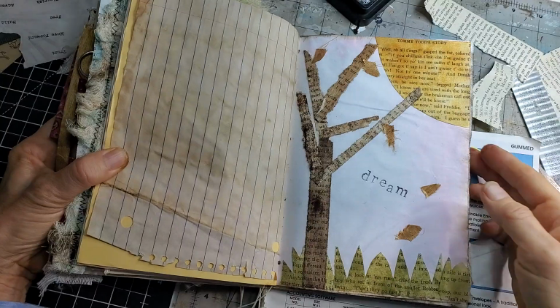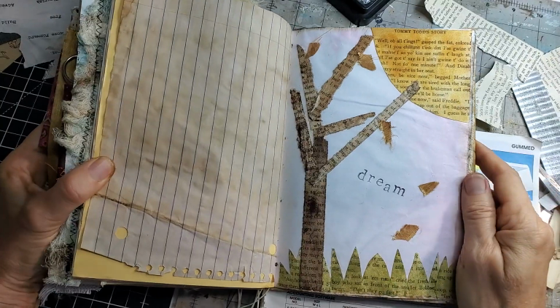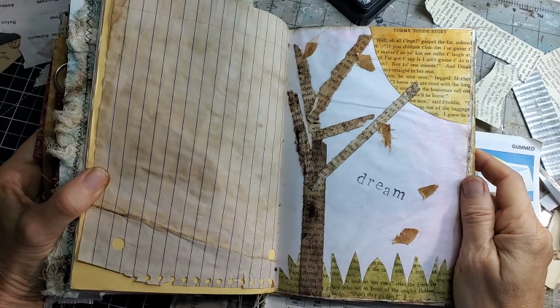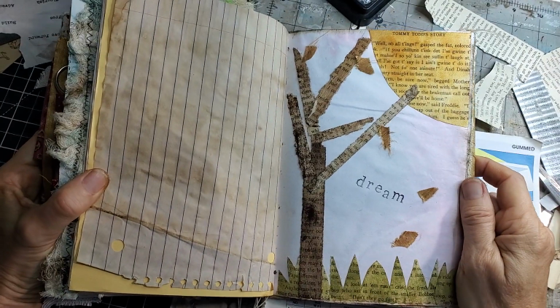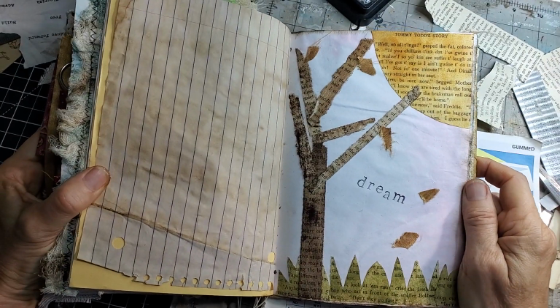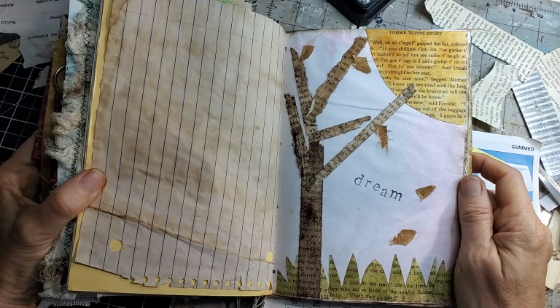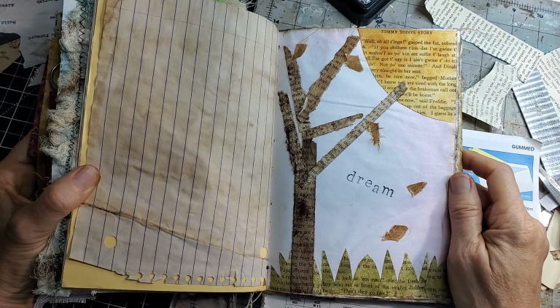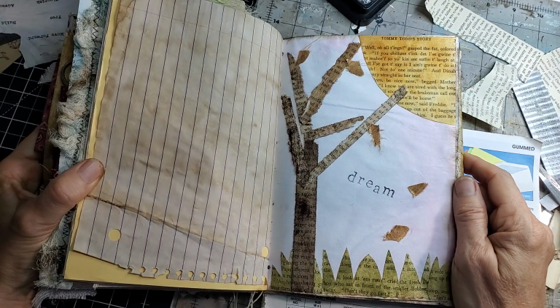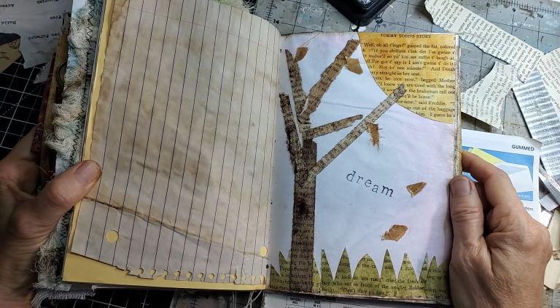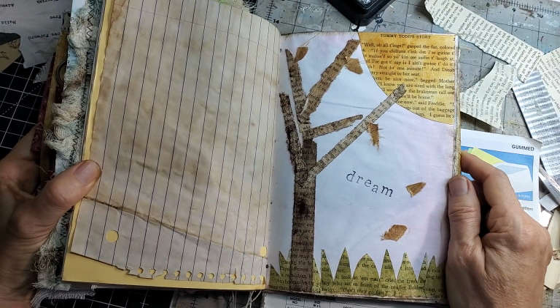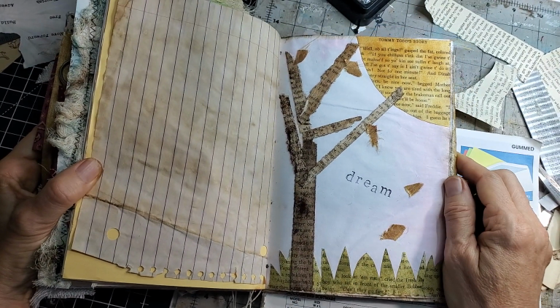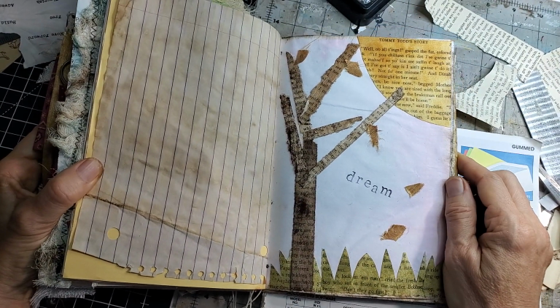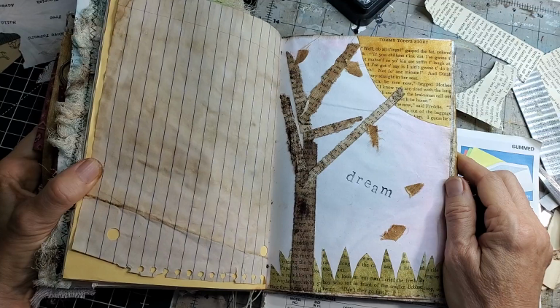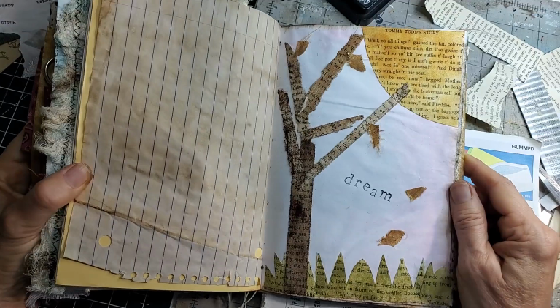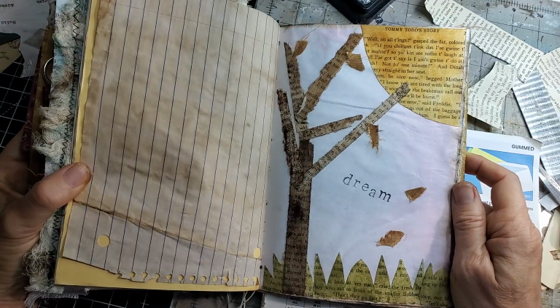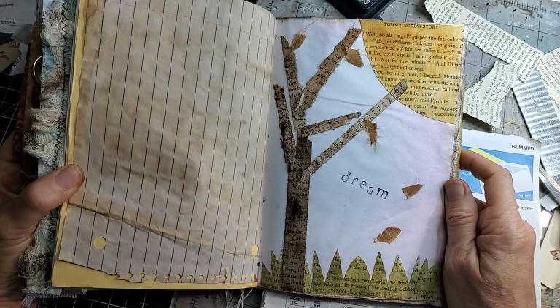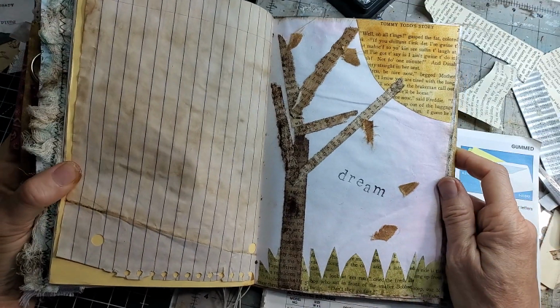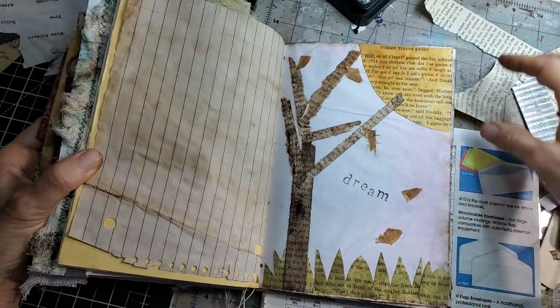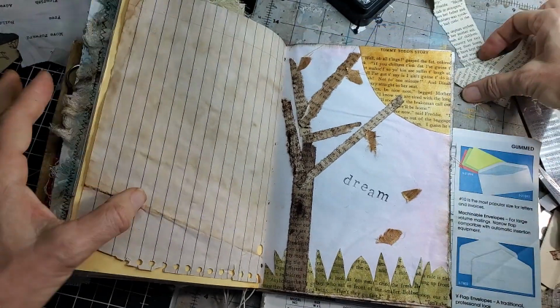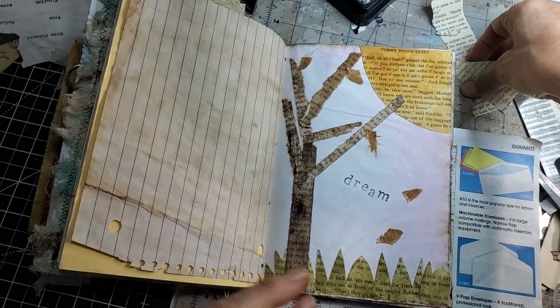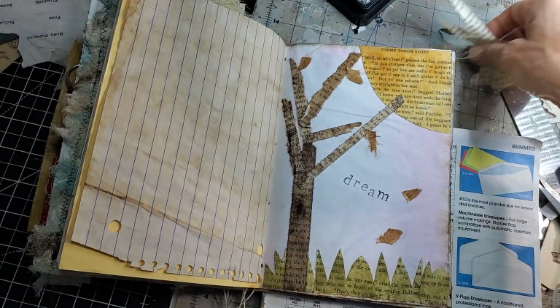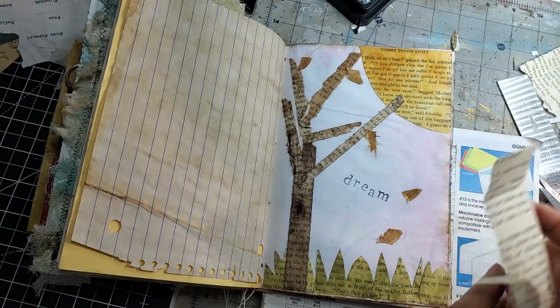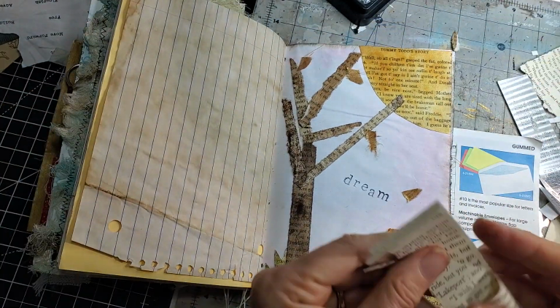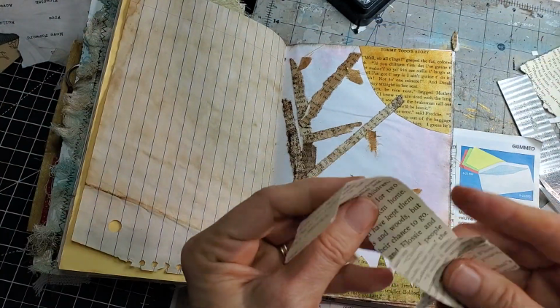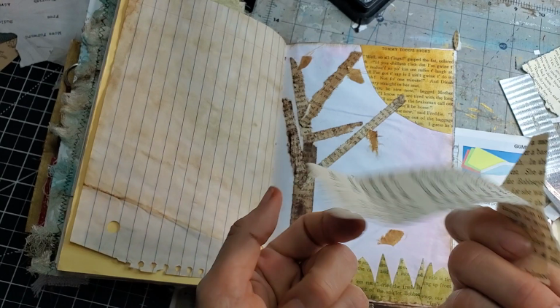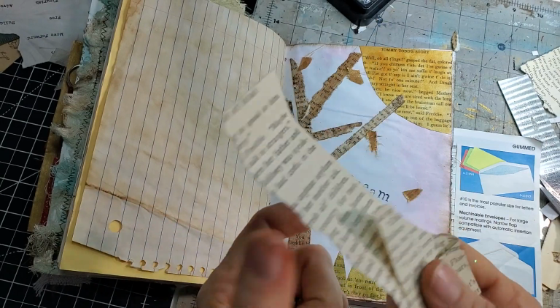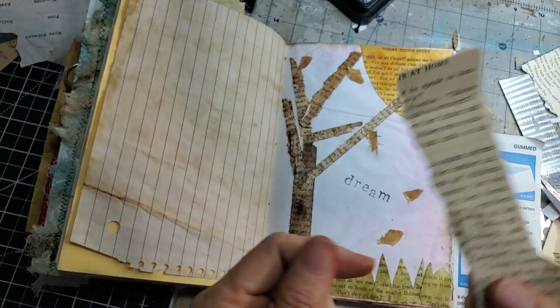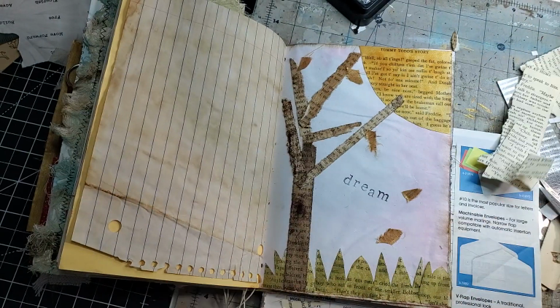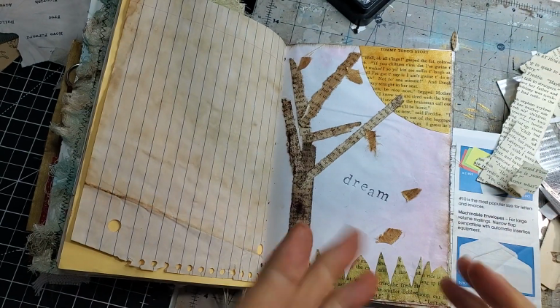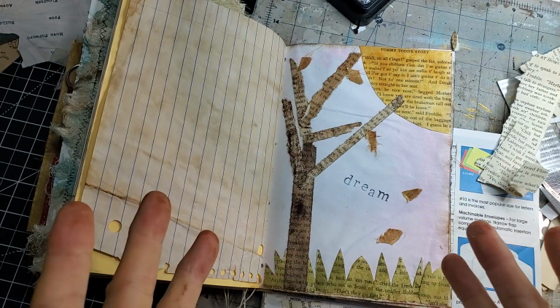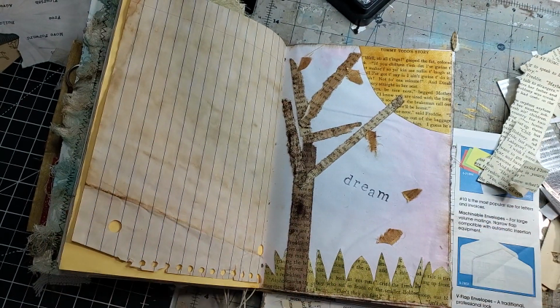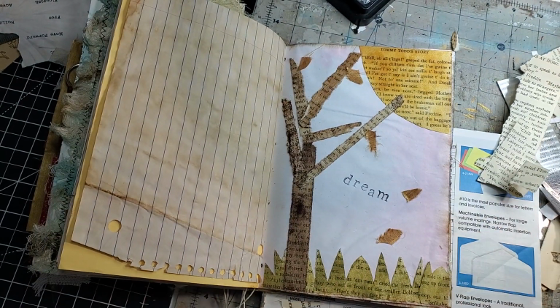Hello everybody! This is Pam at the Paper Outpost. You want to have some messy, good old papery fun today, just playing with the scraps and the paper and playing with some old book pages? Dive in. Let's check it out.